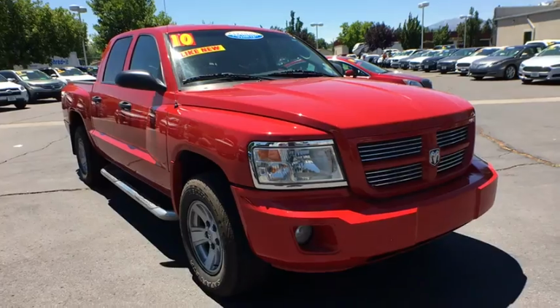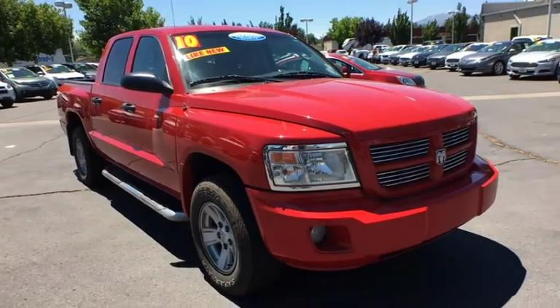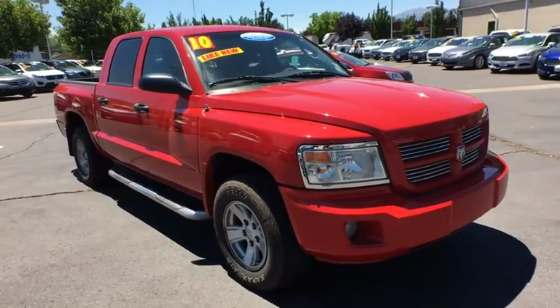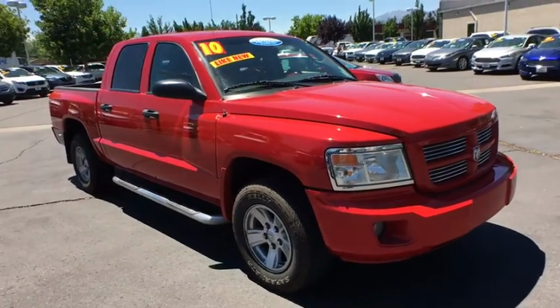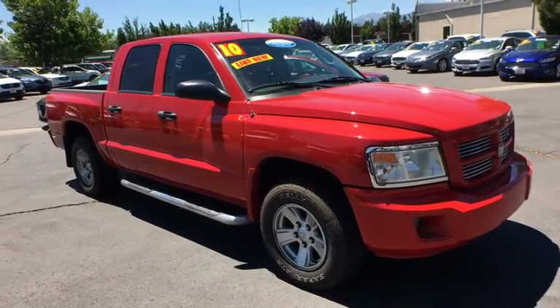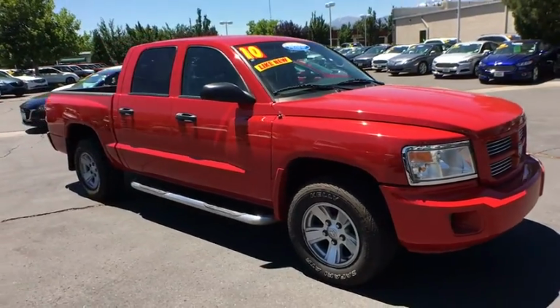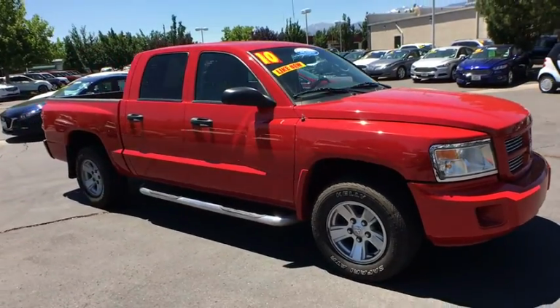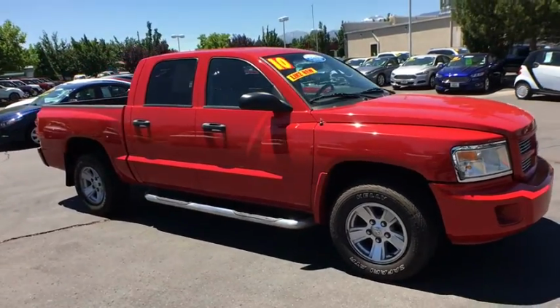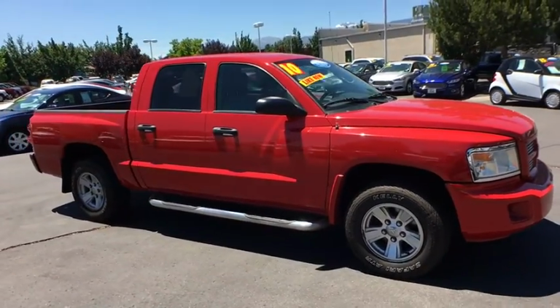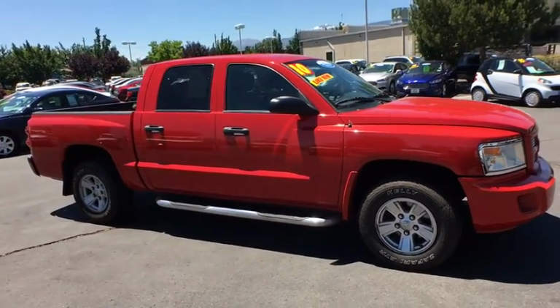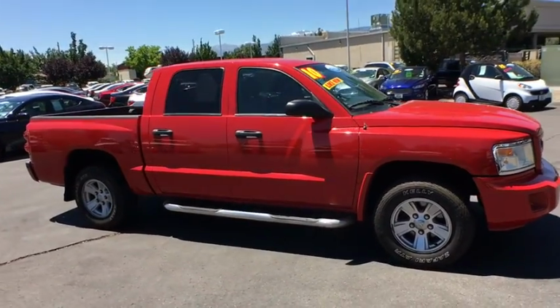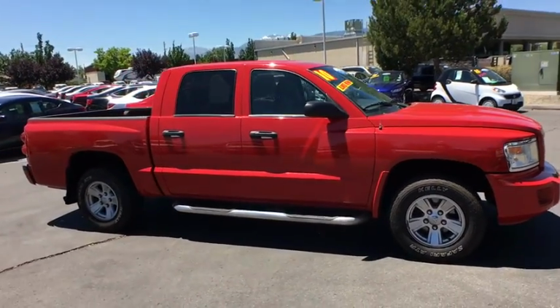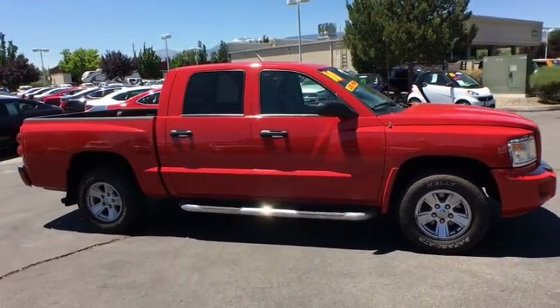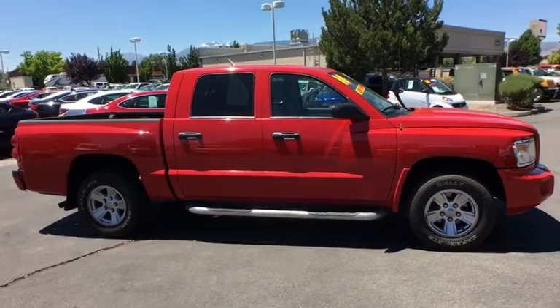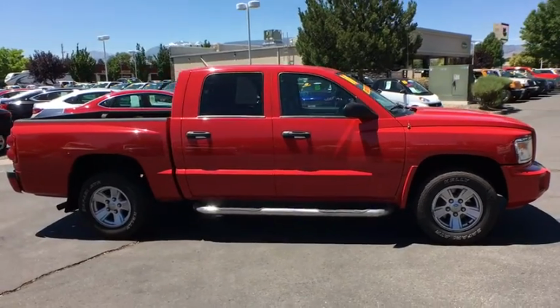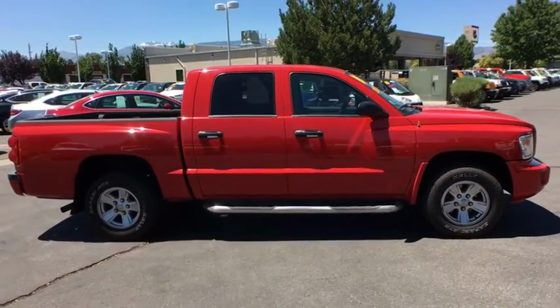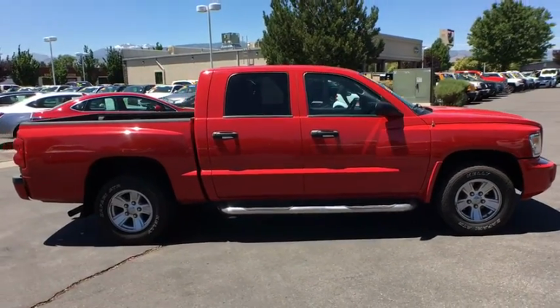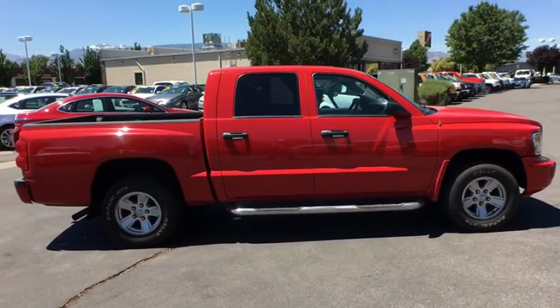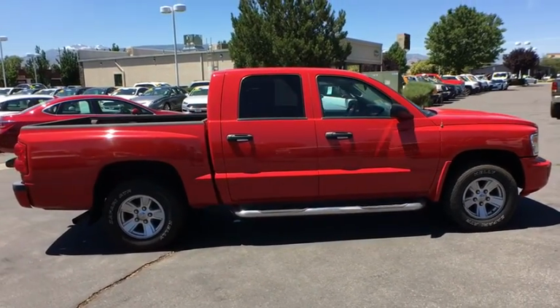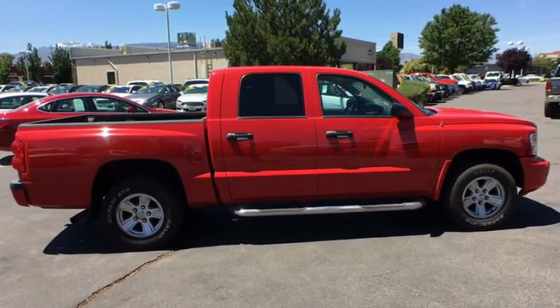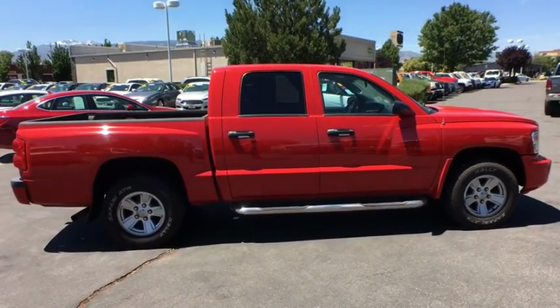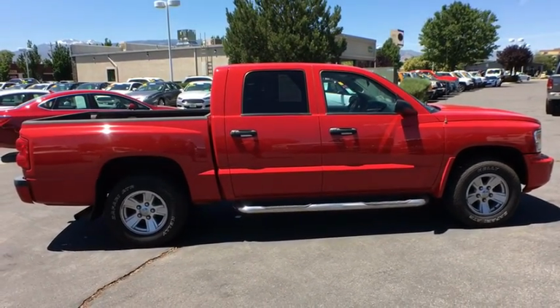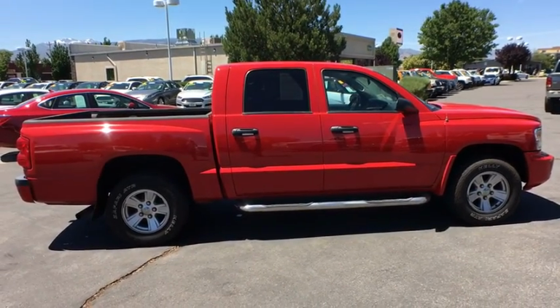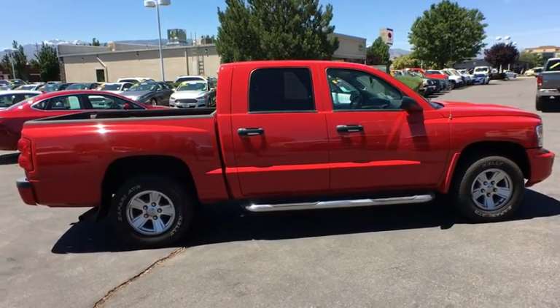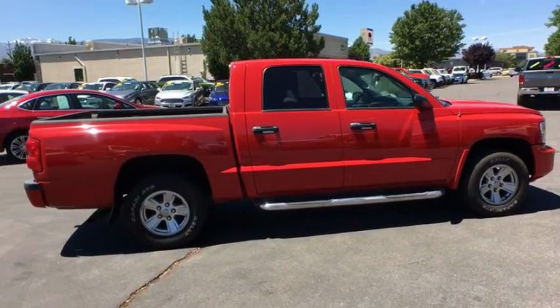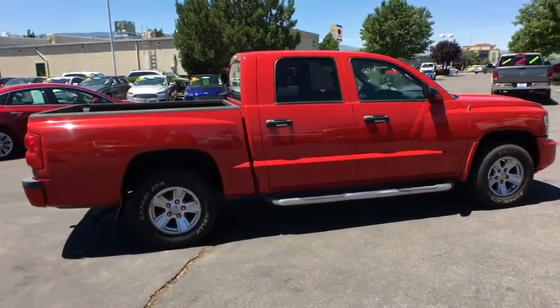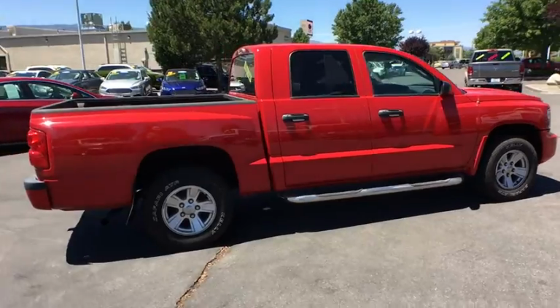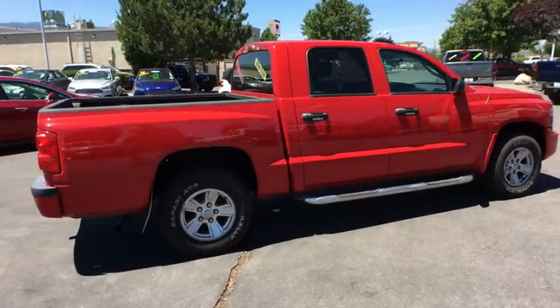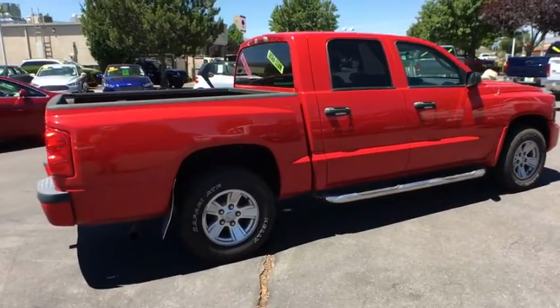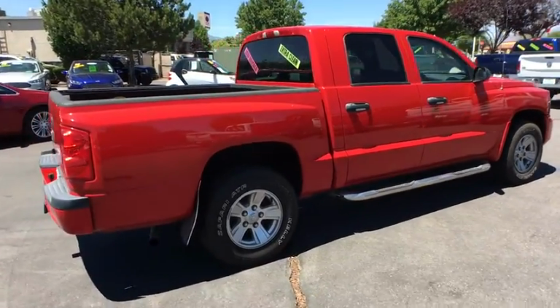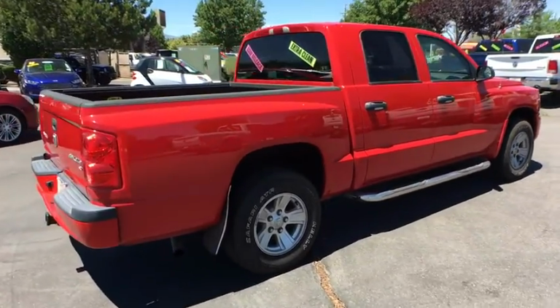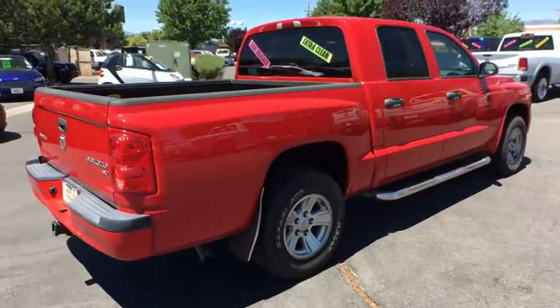The 2010 Dodge Dakota. The Dodge Dakota combines form, function, and fun. With its rugged style, well-rounded capability, and seating for six, the Dakota brings you the ultimate mid-size pickup.